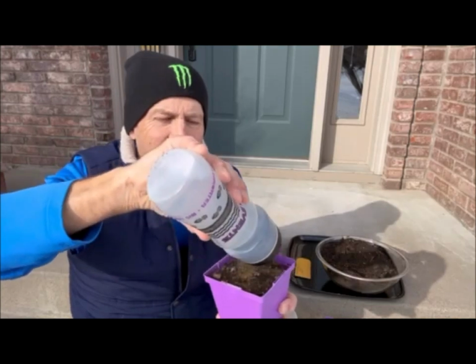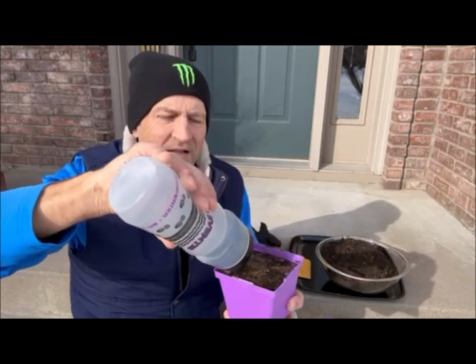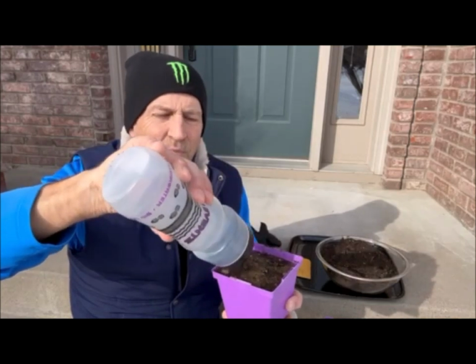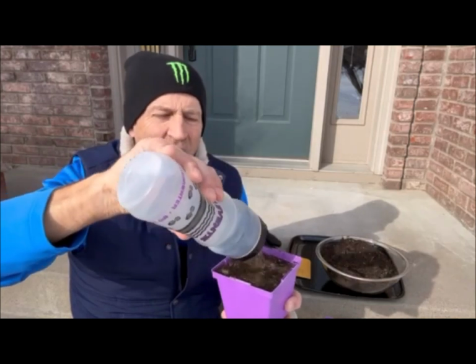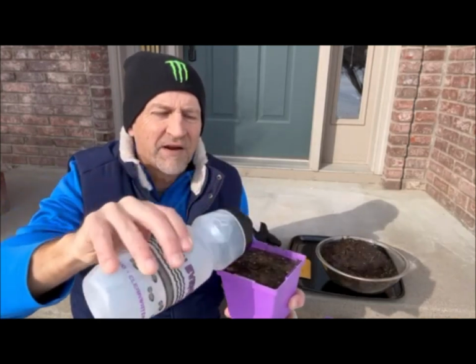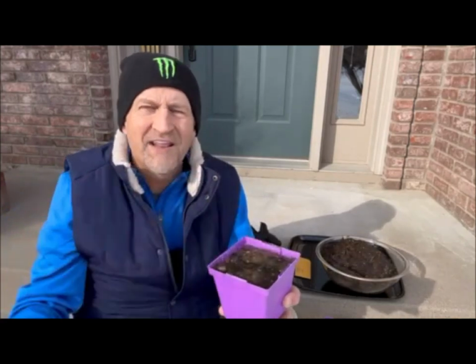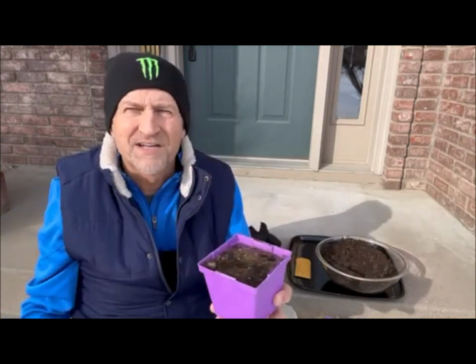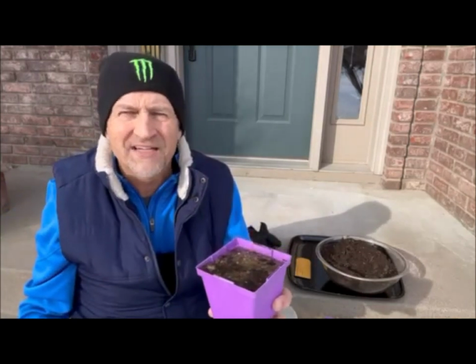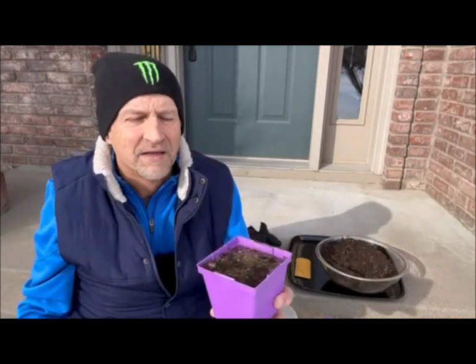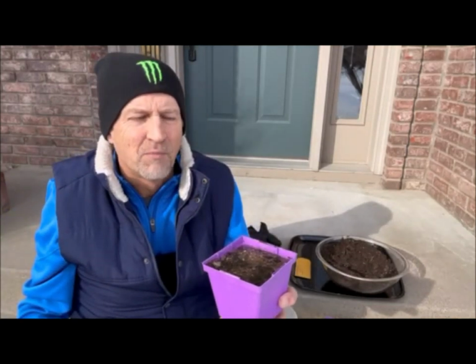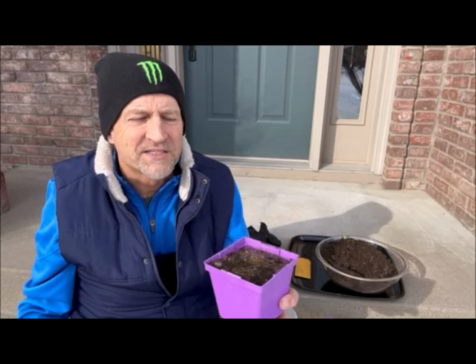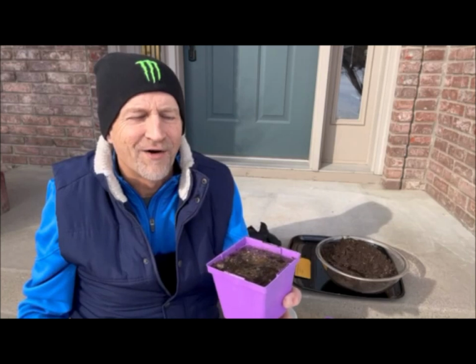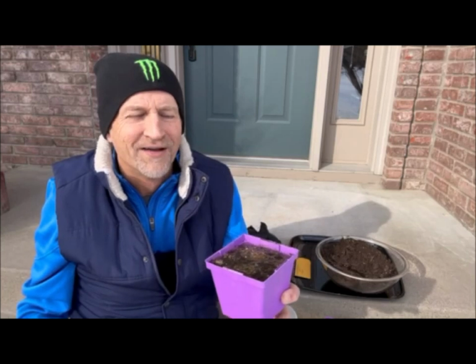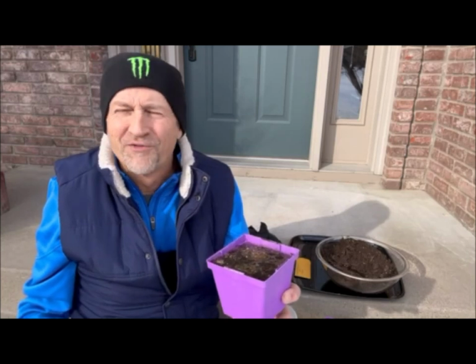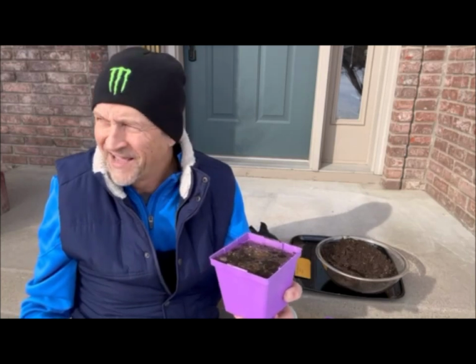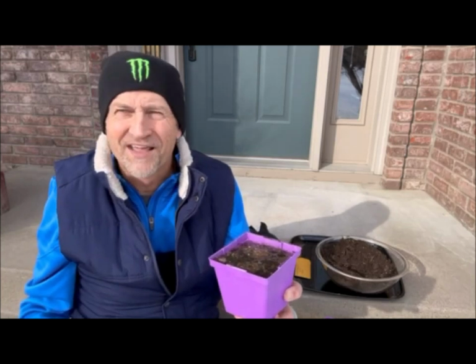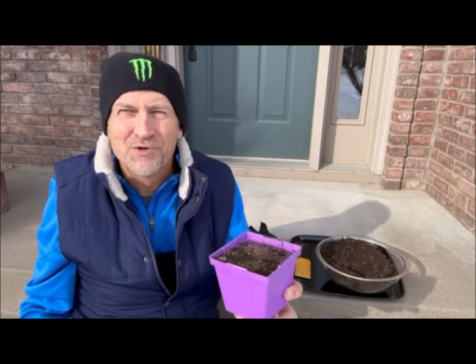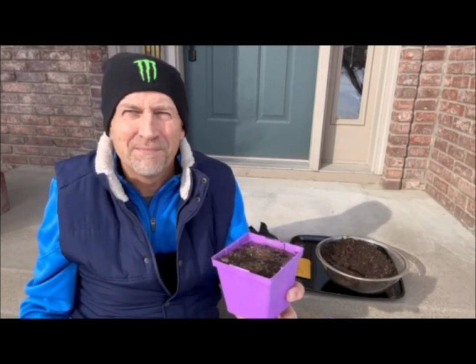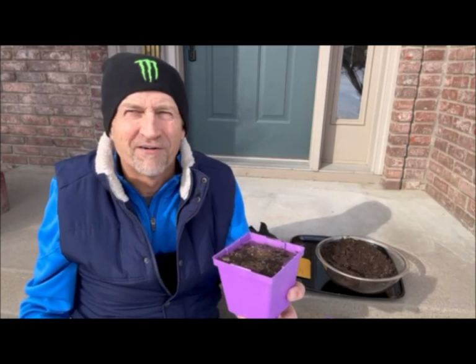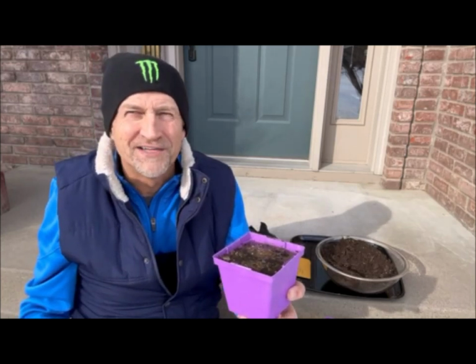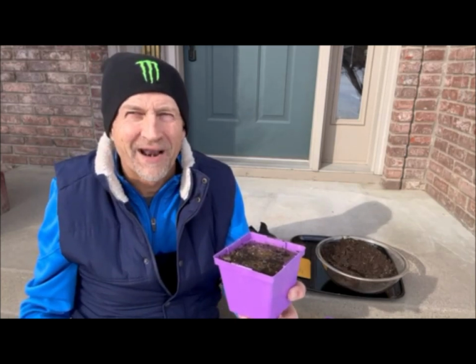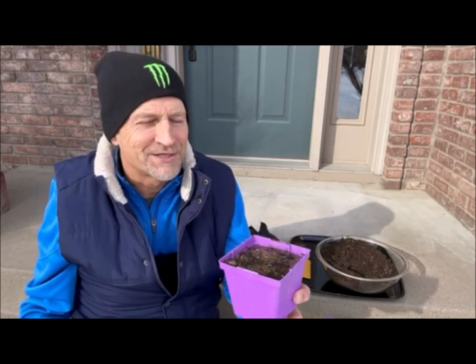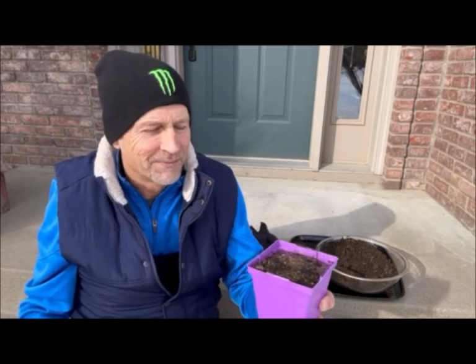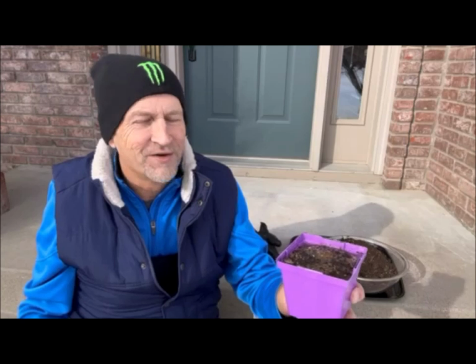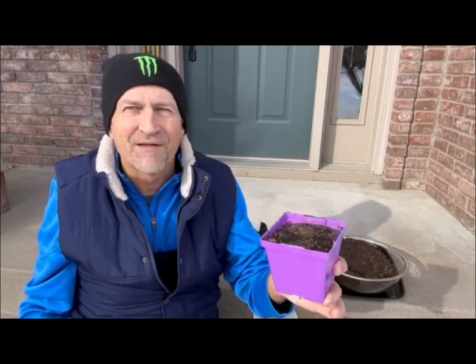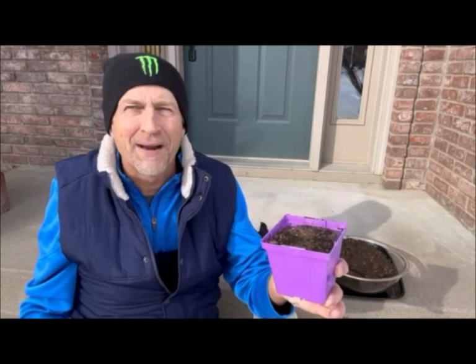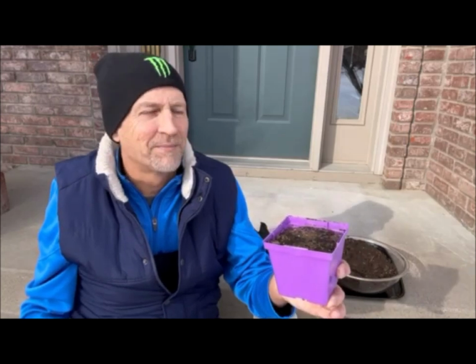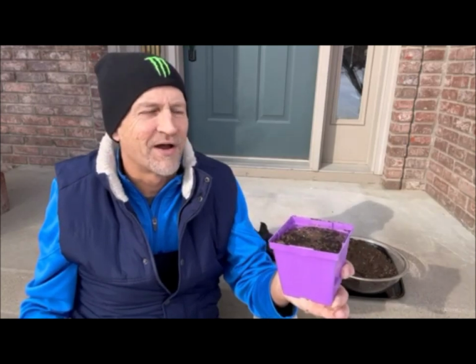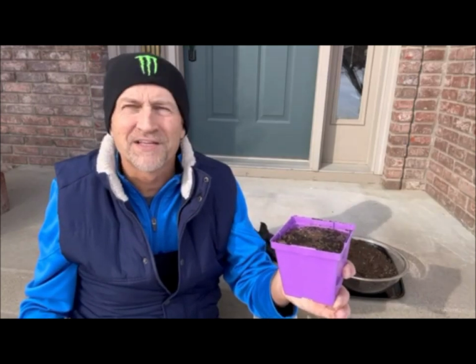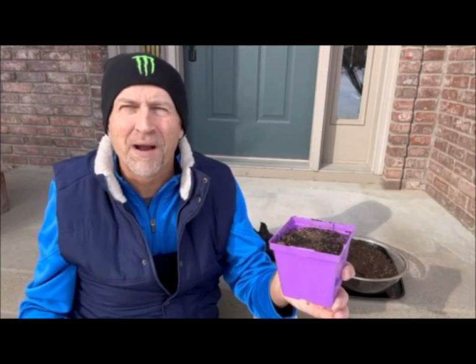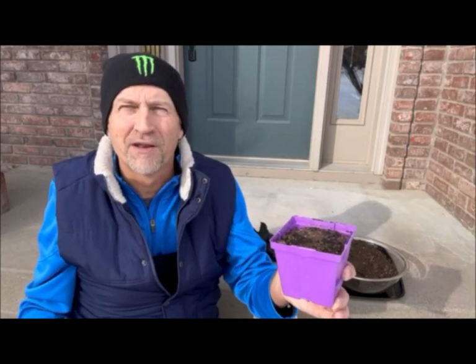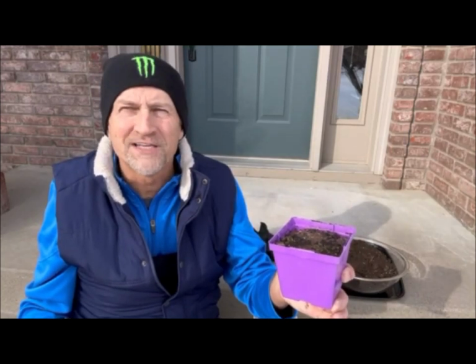I'm also going to make this nice and wet, so I'm going to soak it with water. You want it nice and wet and moist. Today it might get up to maybe above freezing, but it's leaking out the bottom a little bit, so I know it's probably good and moist.